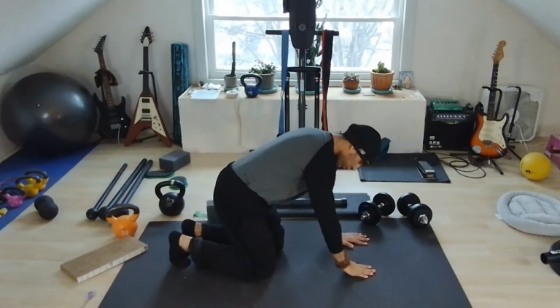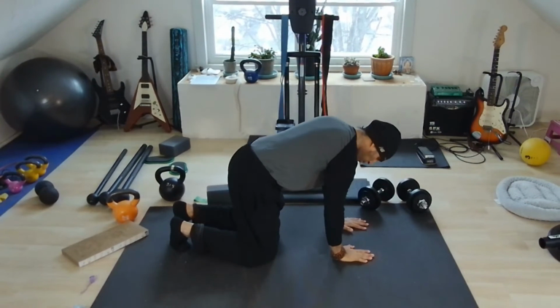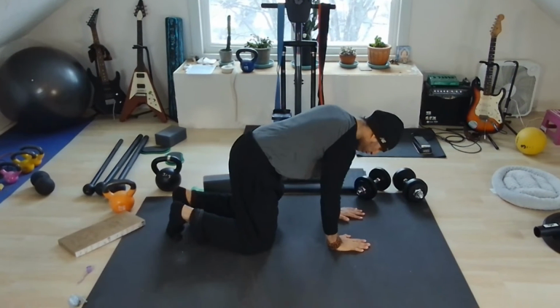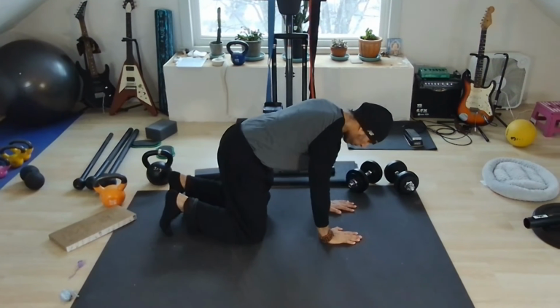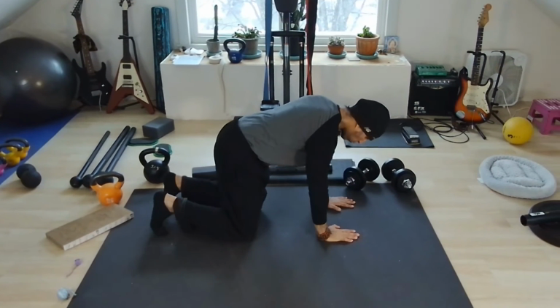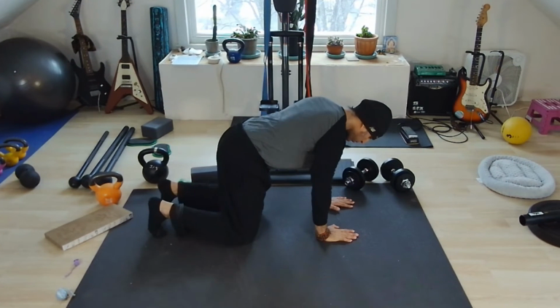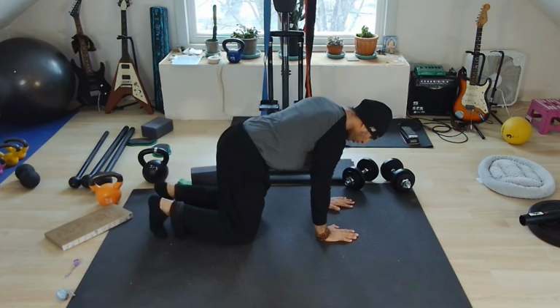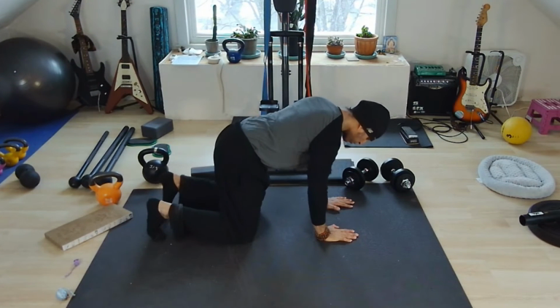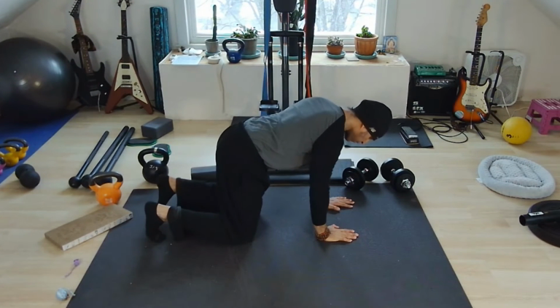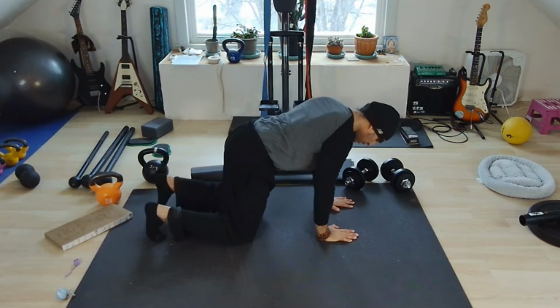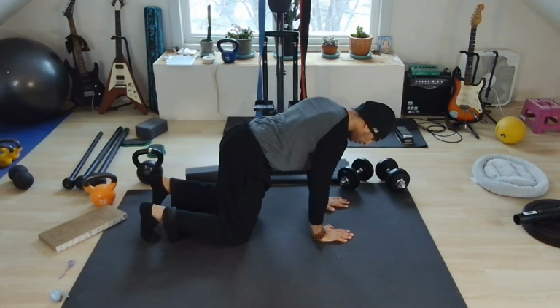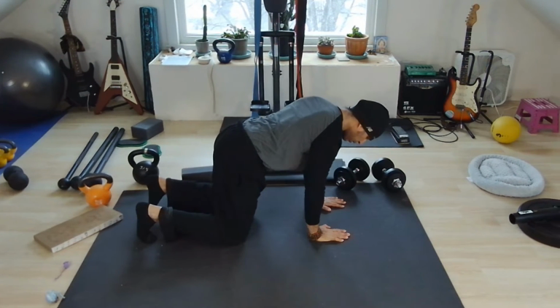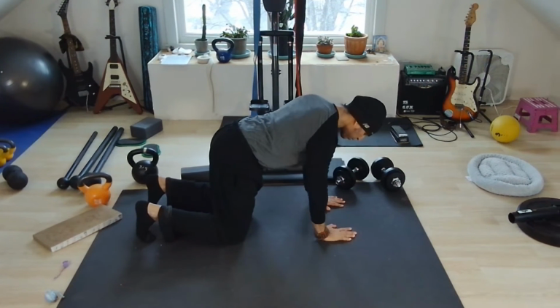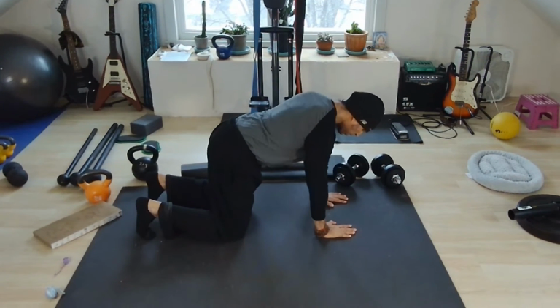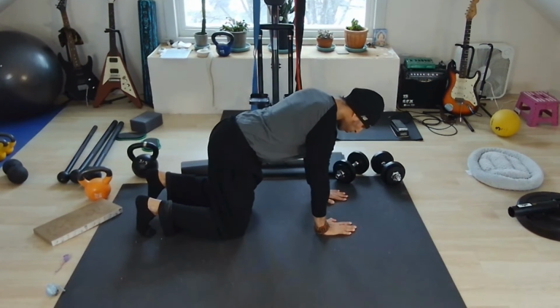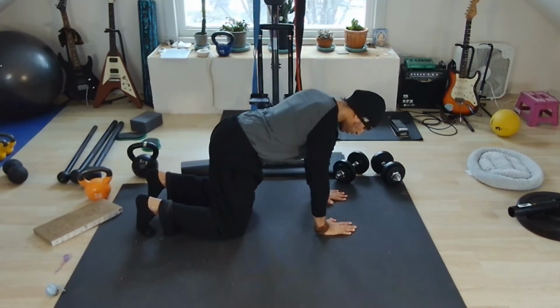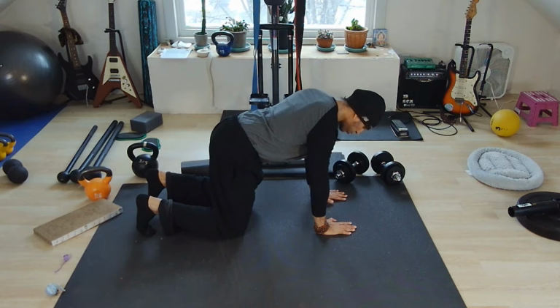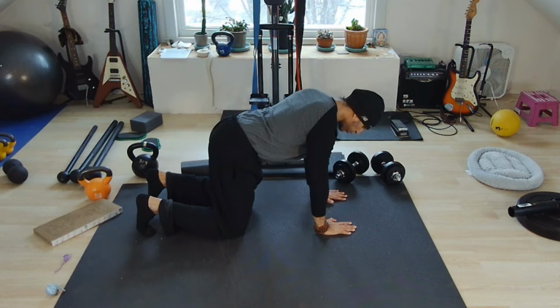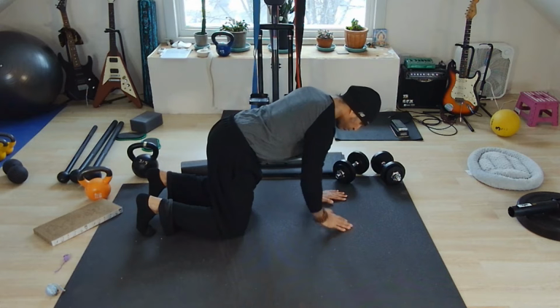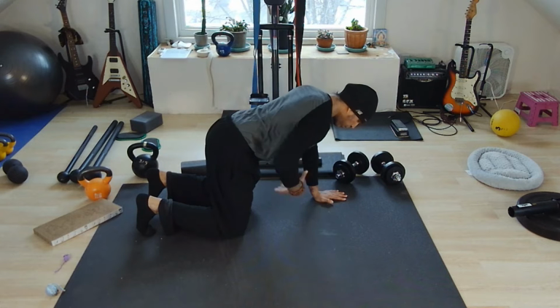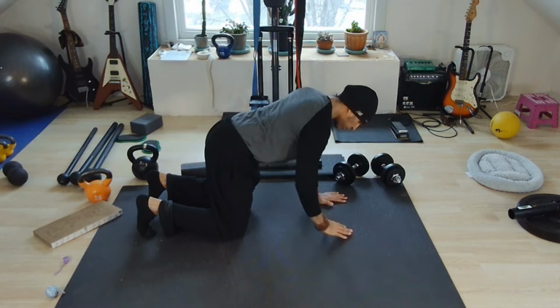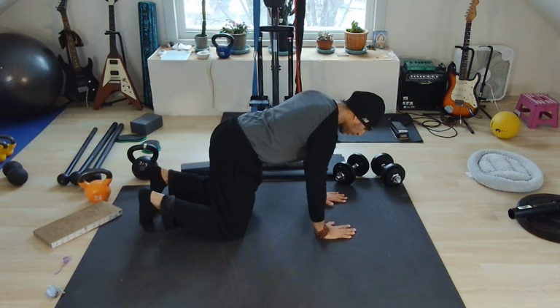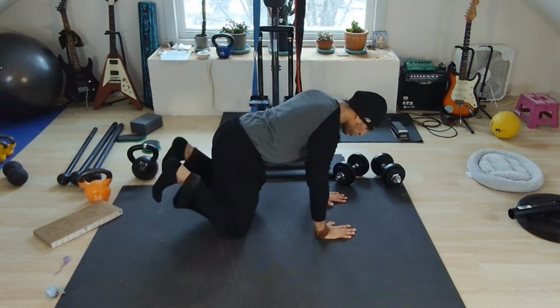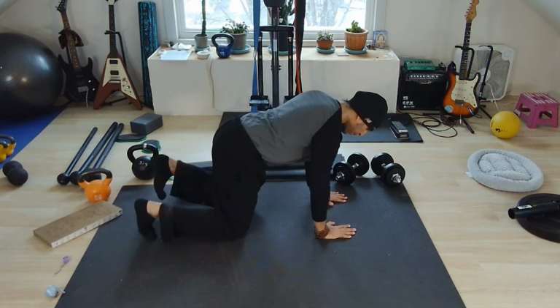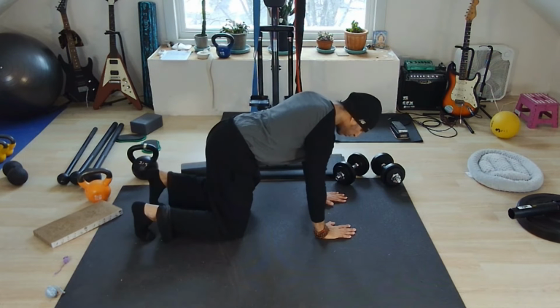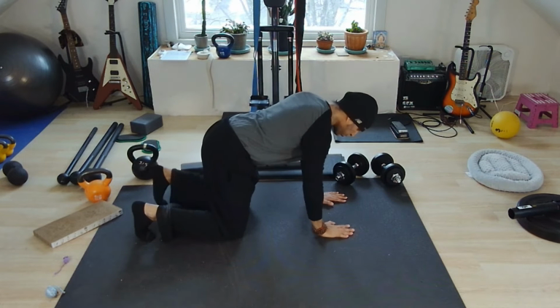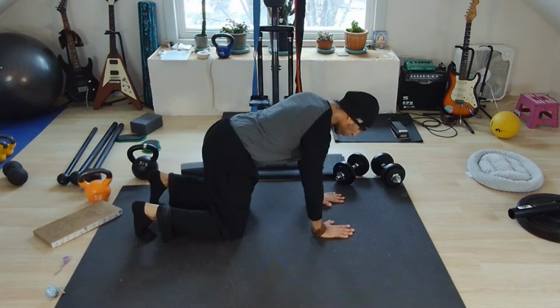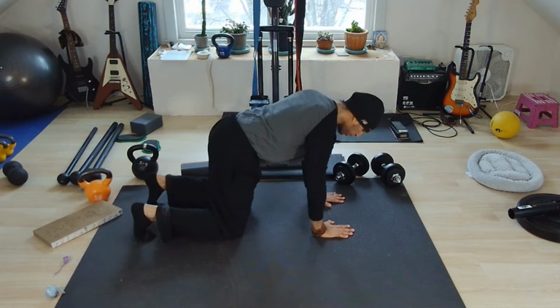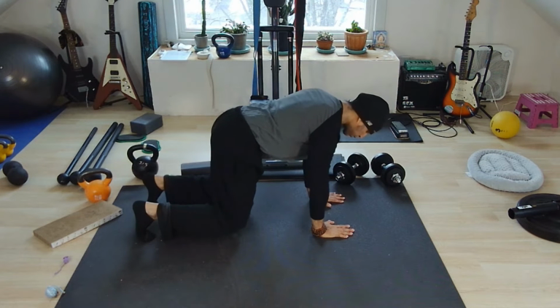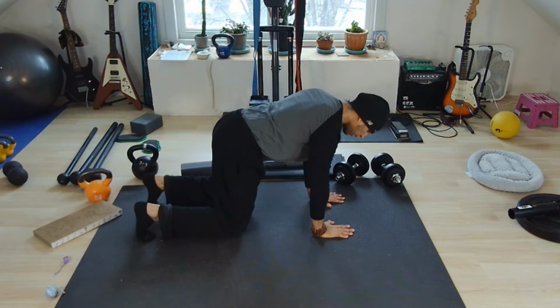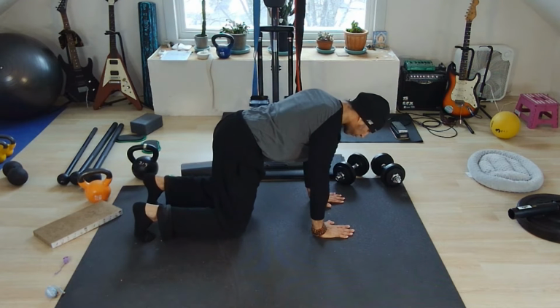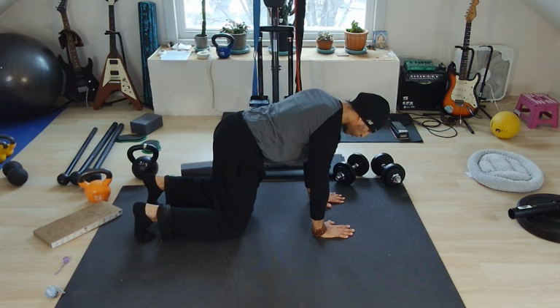Just the basics for the bear crawl position — how we start: knees underneath your hips, arms underneath your shoulders, core engaged, curl your toes, knees slightly off the floor.